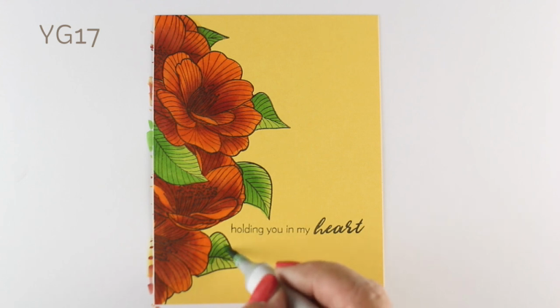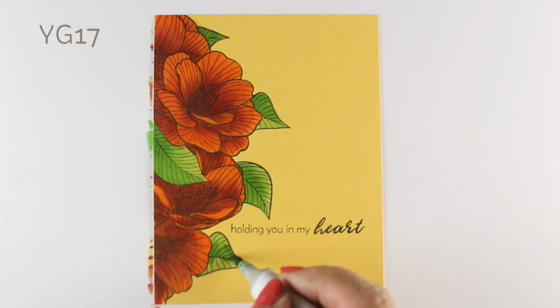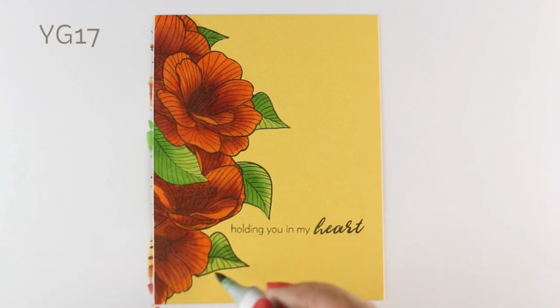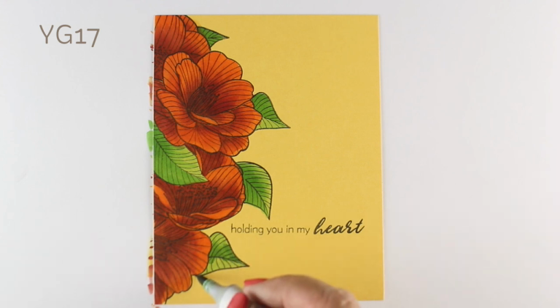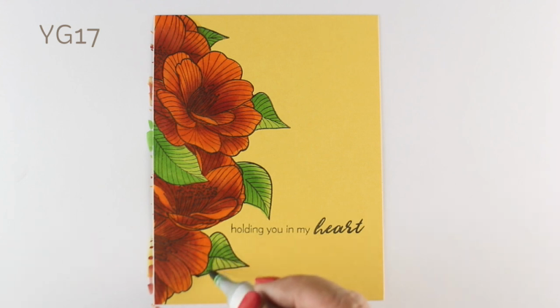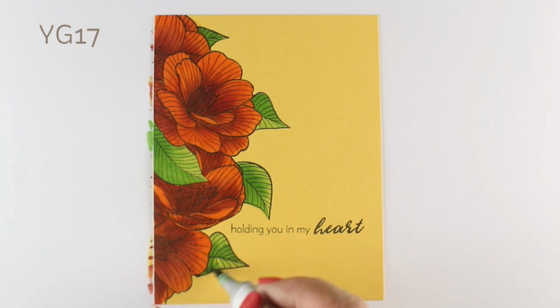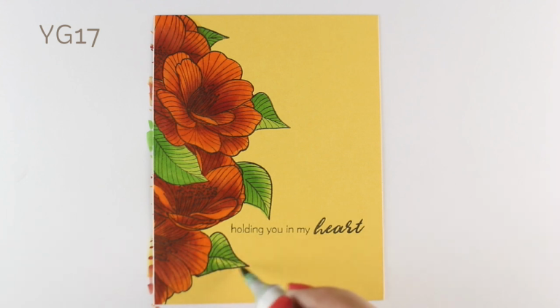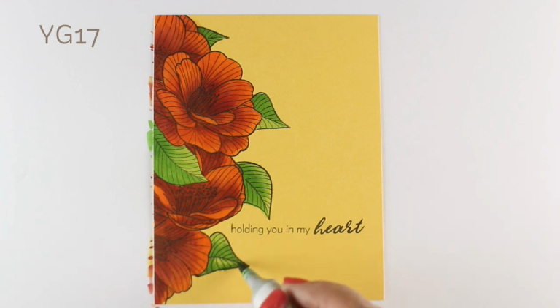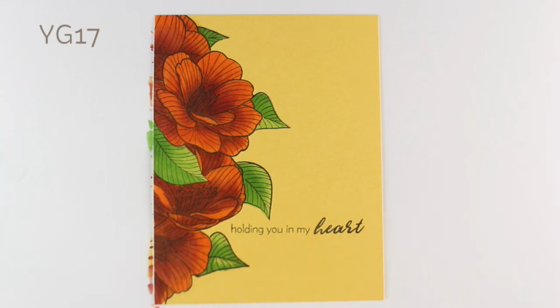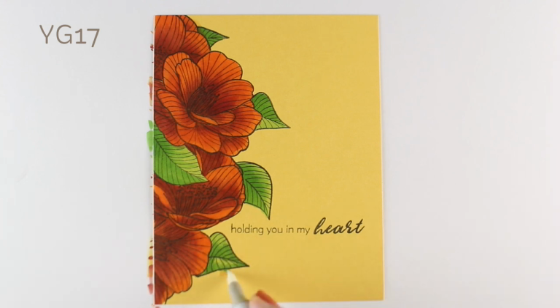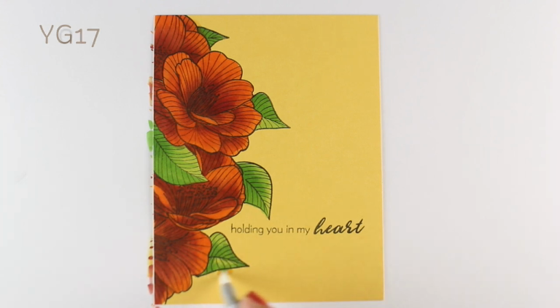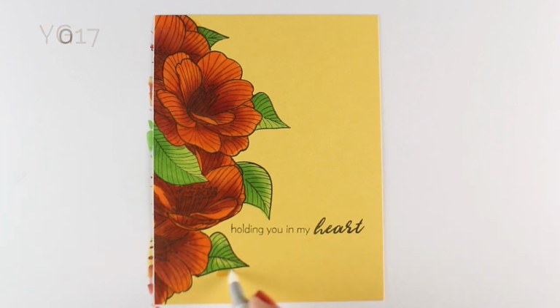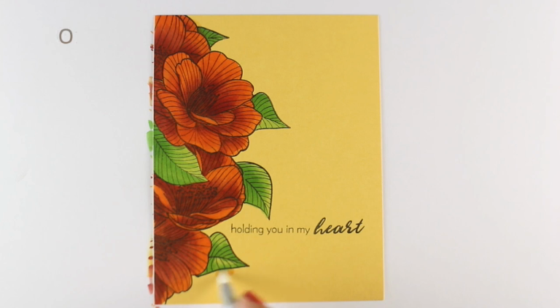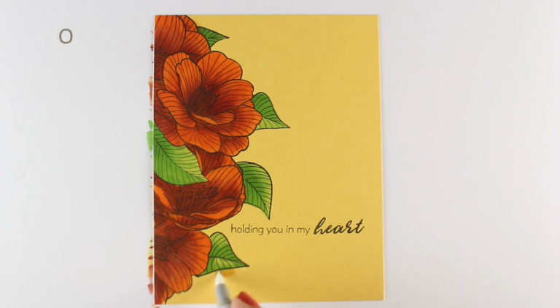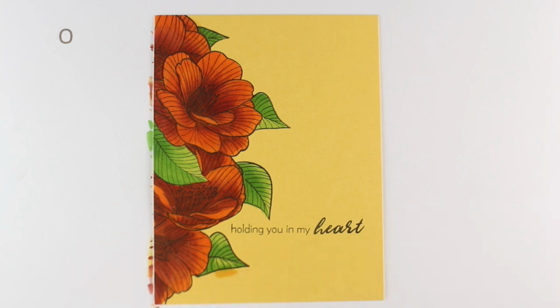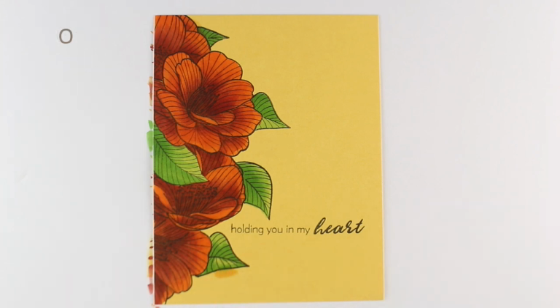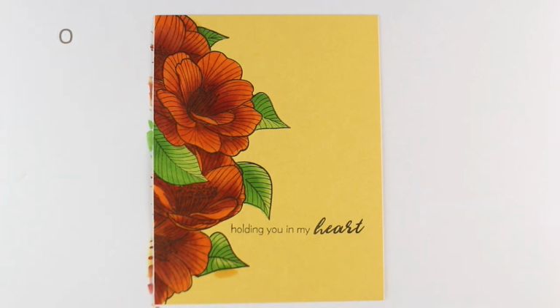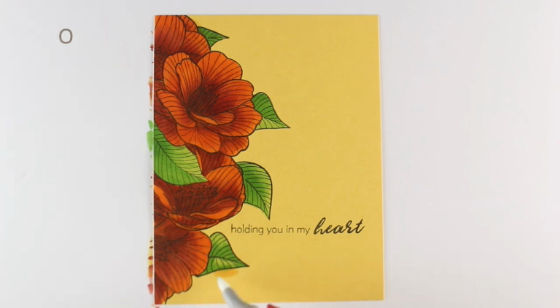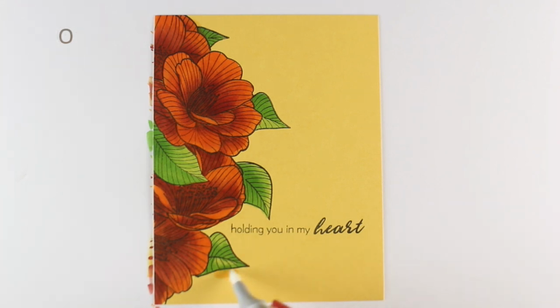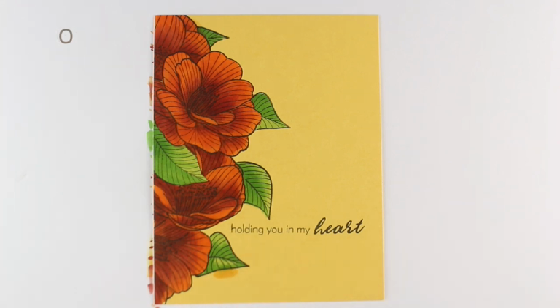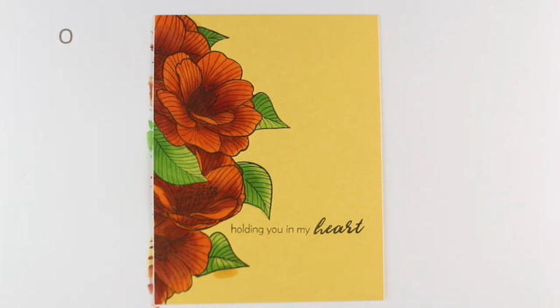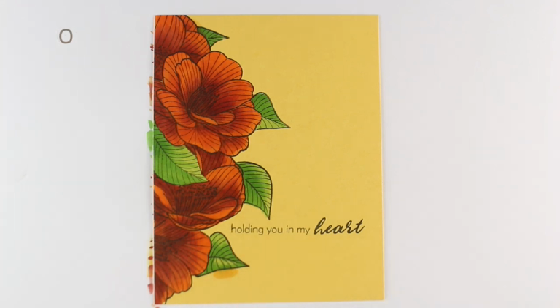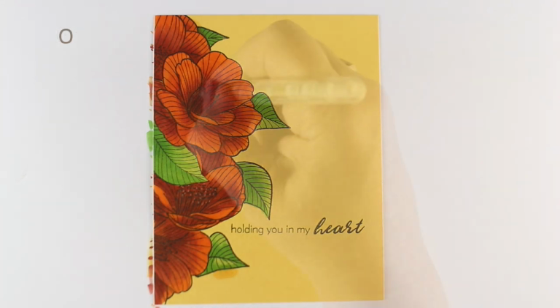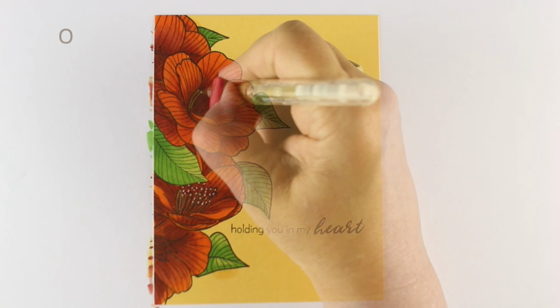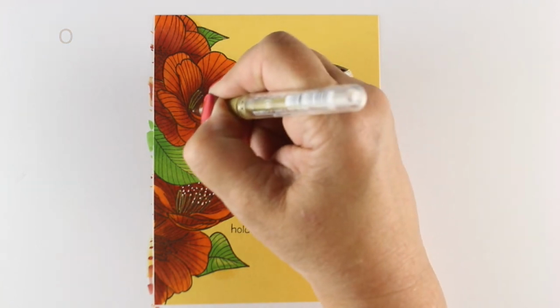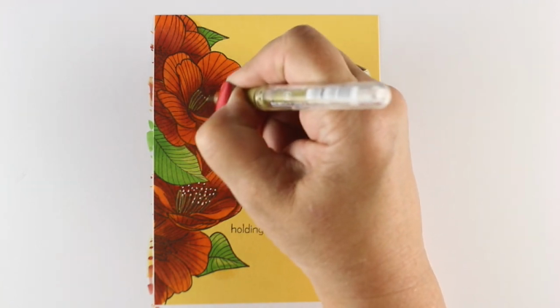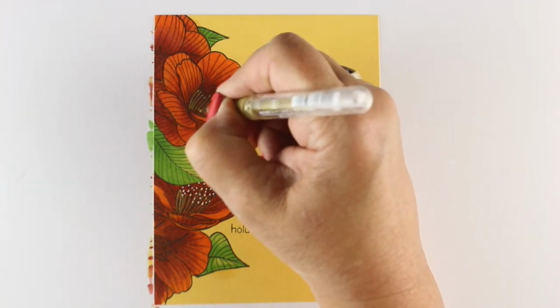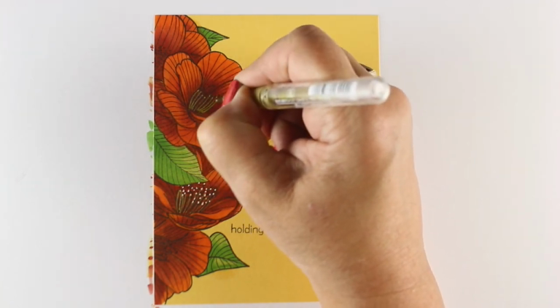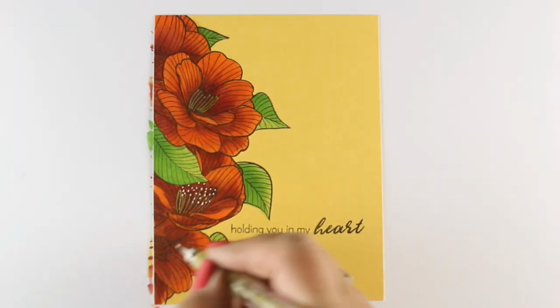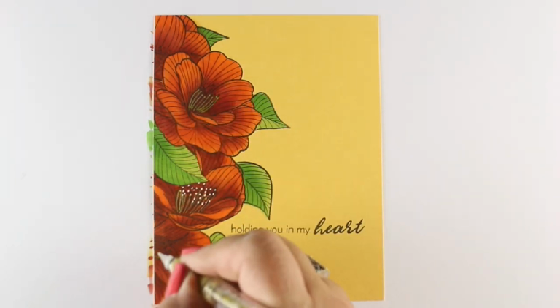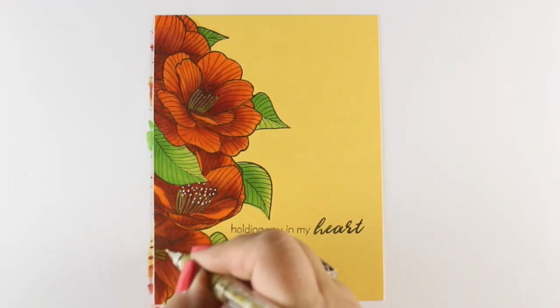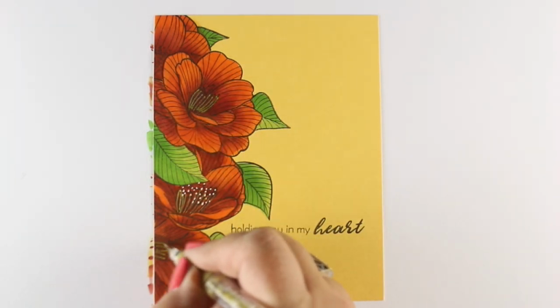One of the things I also wondered whenever you're coloring anything is: does it act like normal? Well, I went out of the lines there and used my colorless blender to push it back in — it still worked just fine. So that was a nice thing to know.